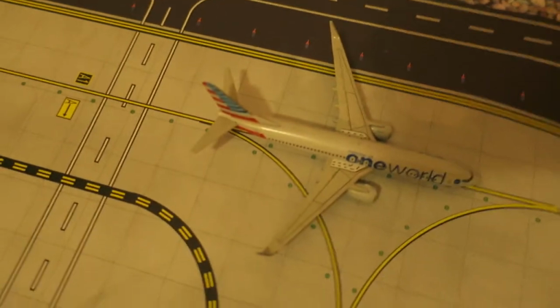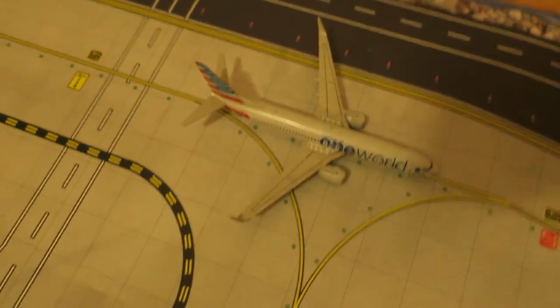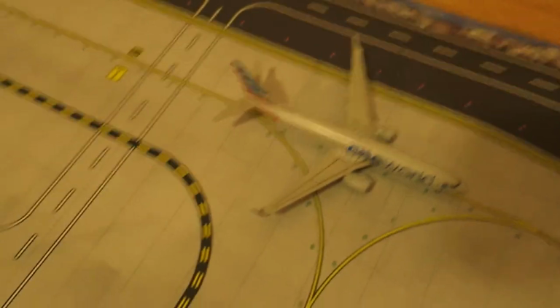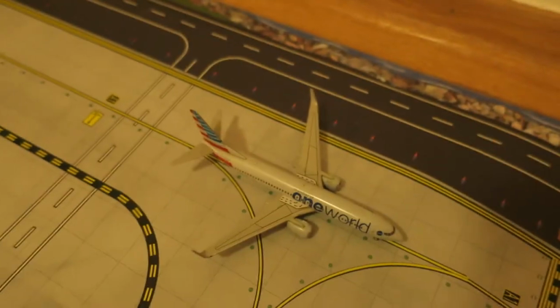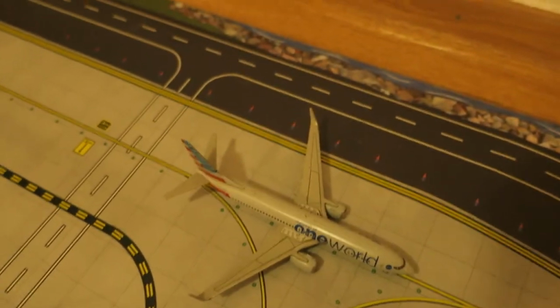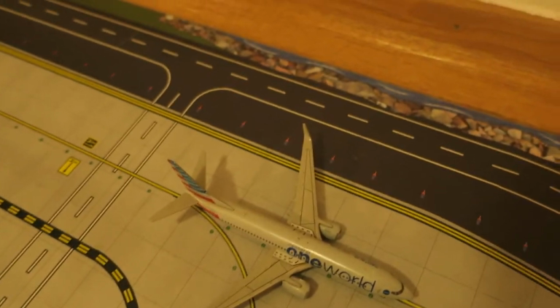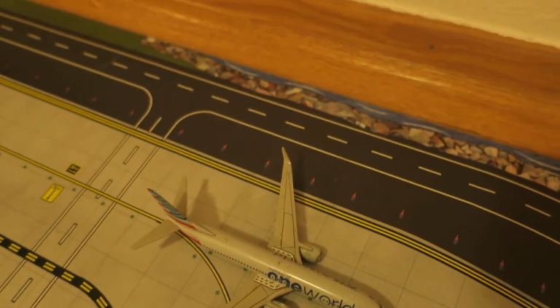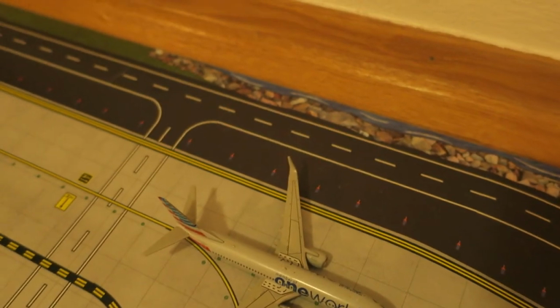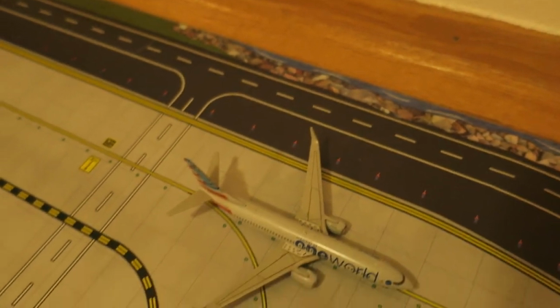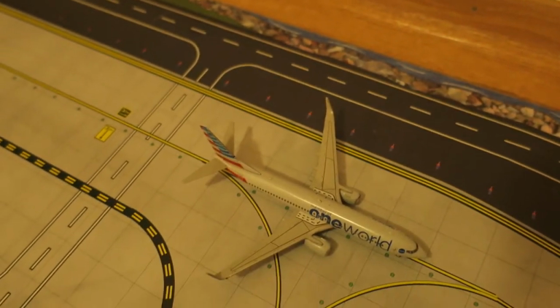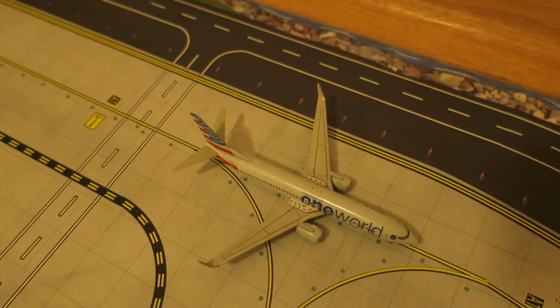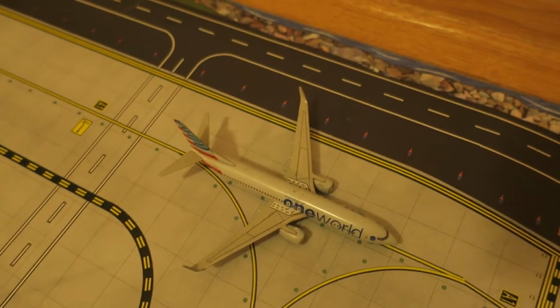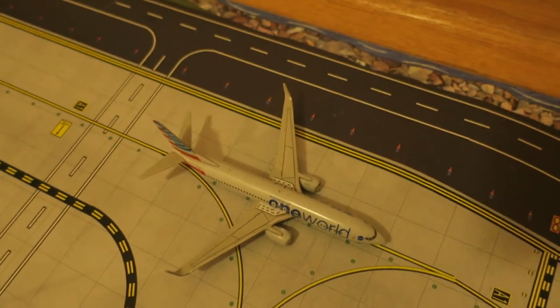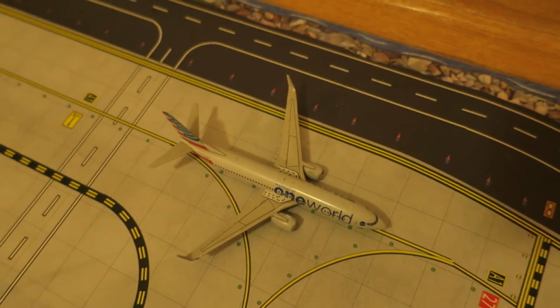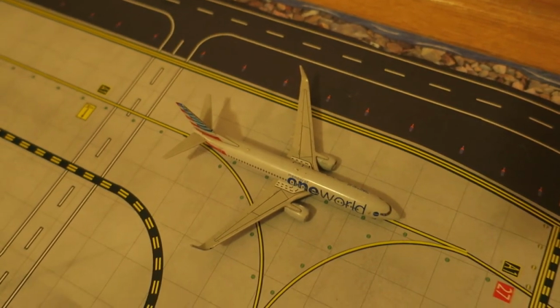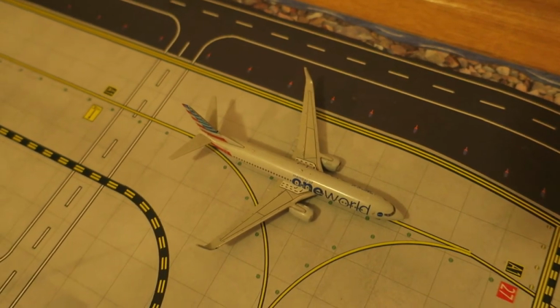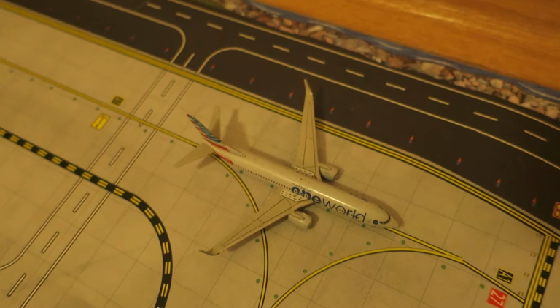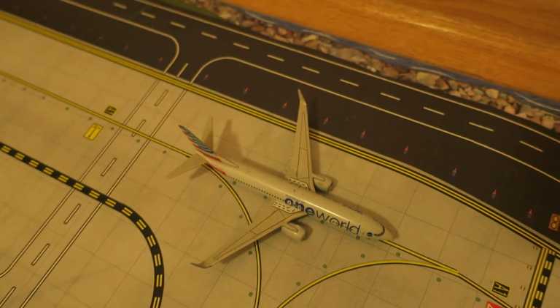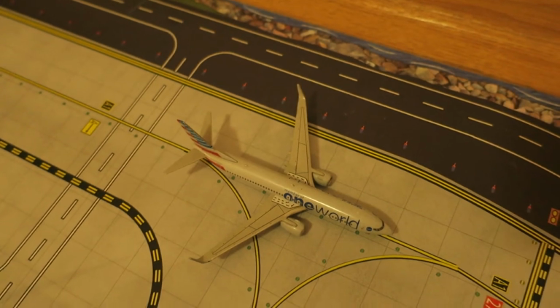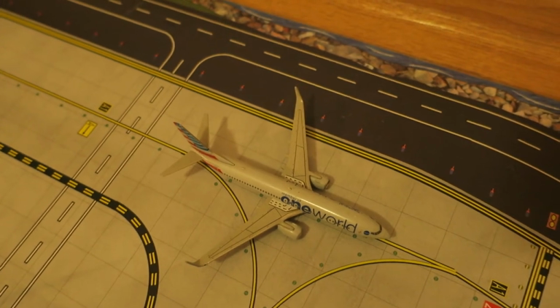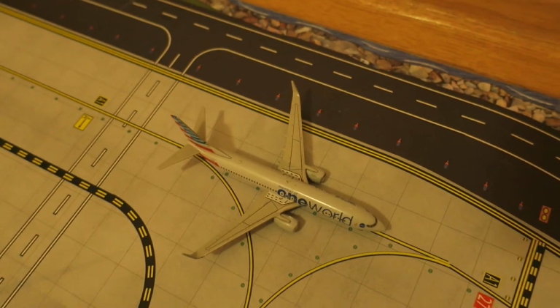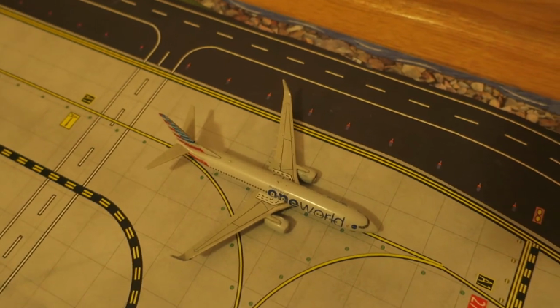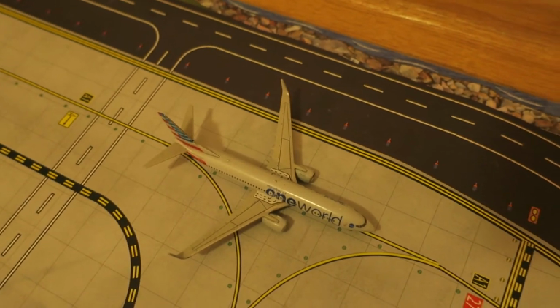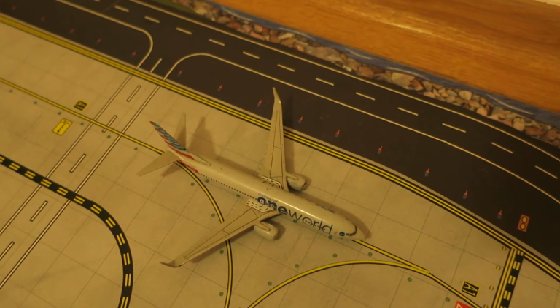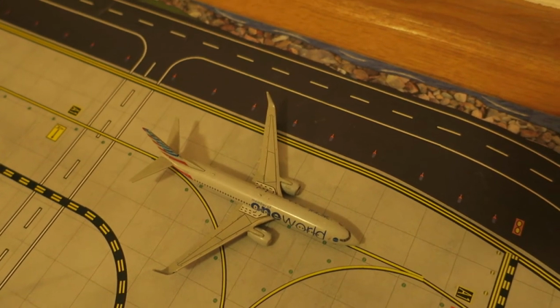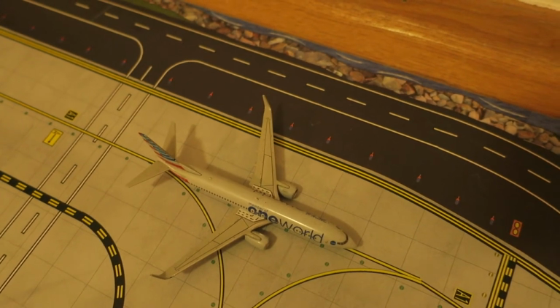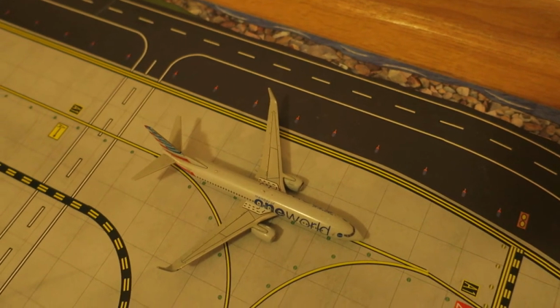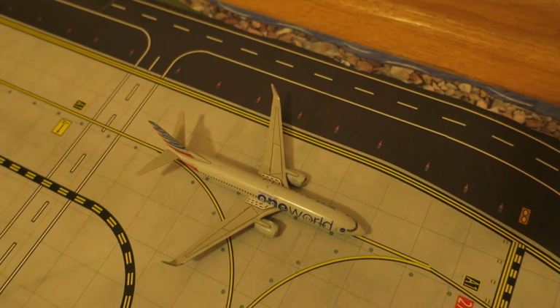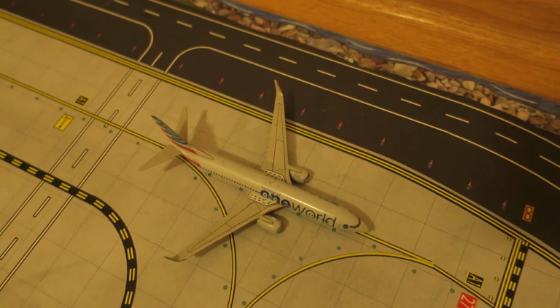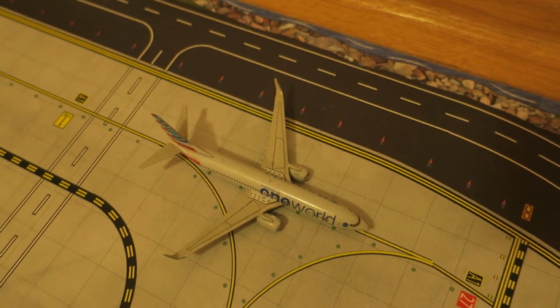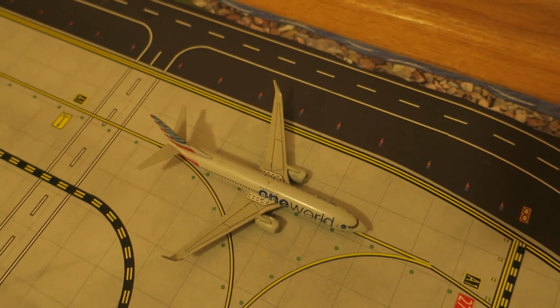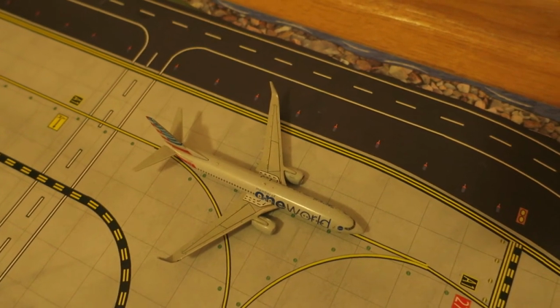Right here, we've got American Airlines Boeing 737-800 — one delivery livery. Originated from Los Angeles, will depart to Miami.